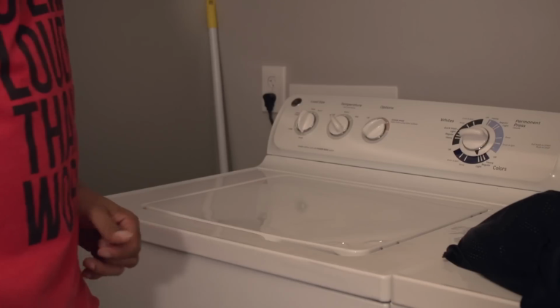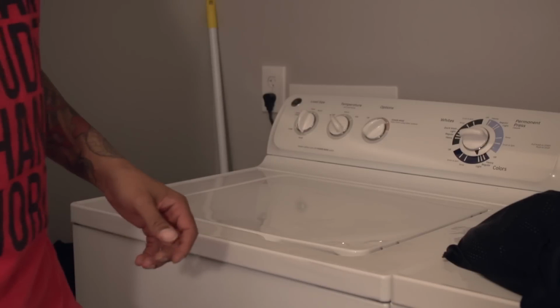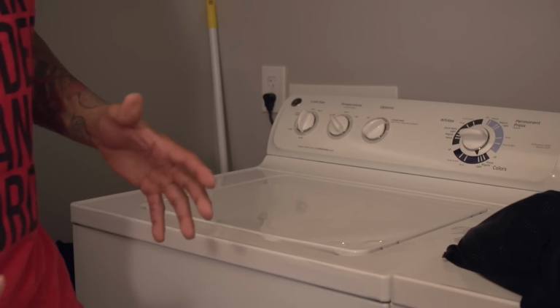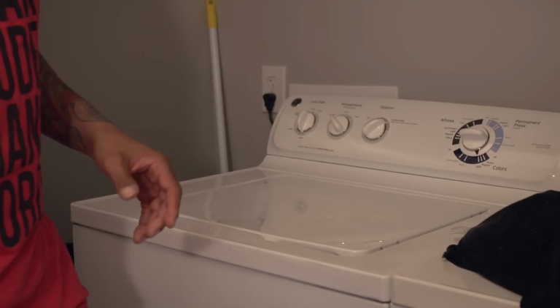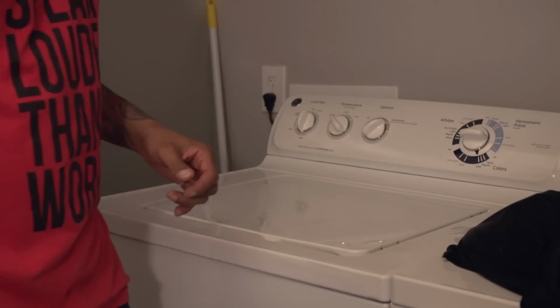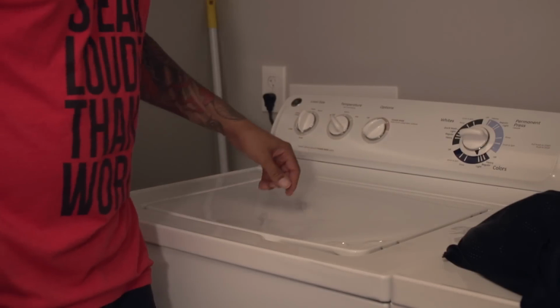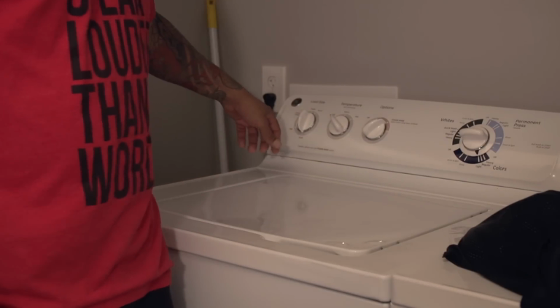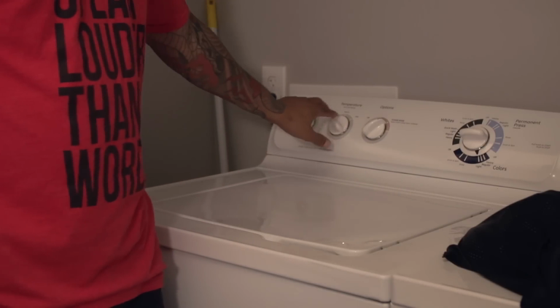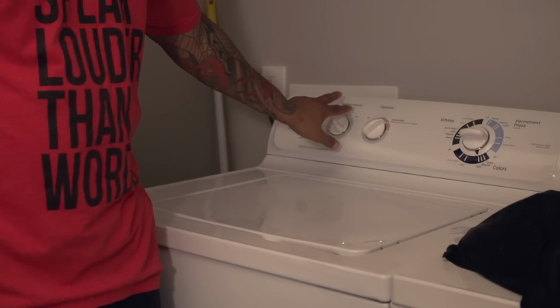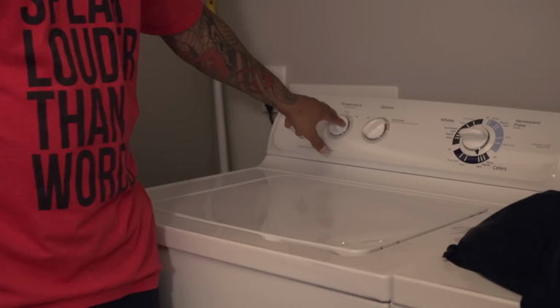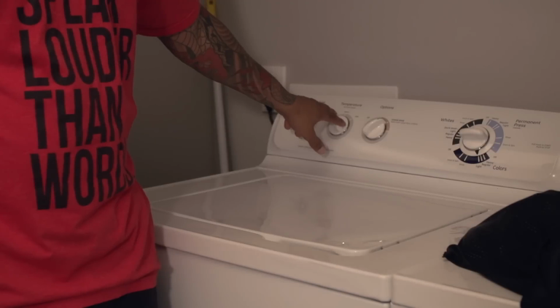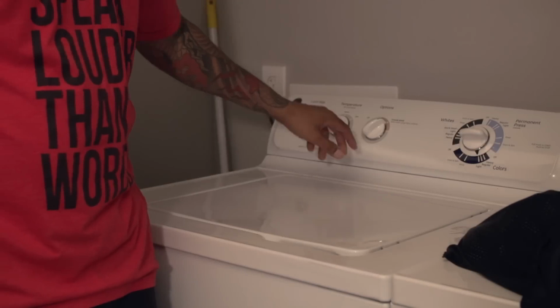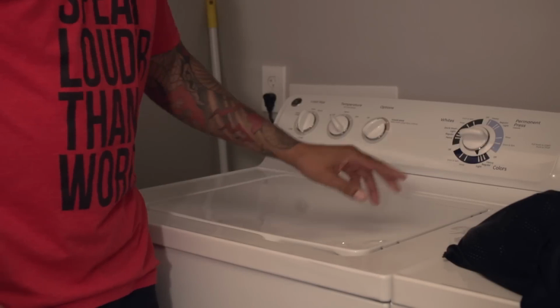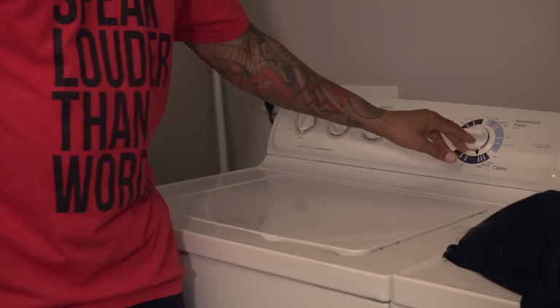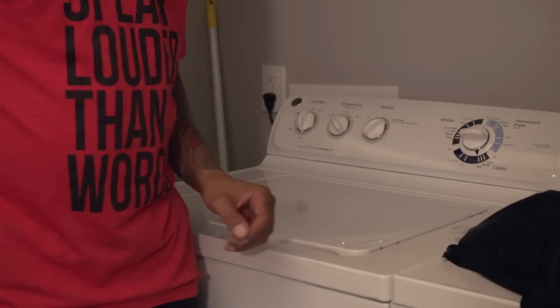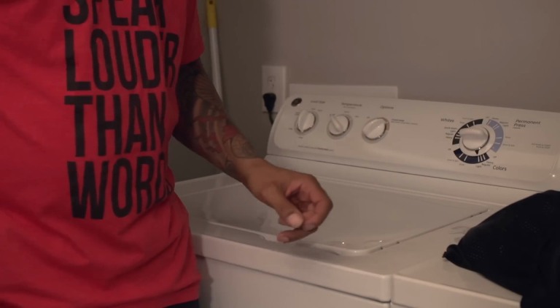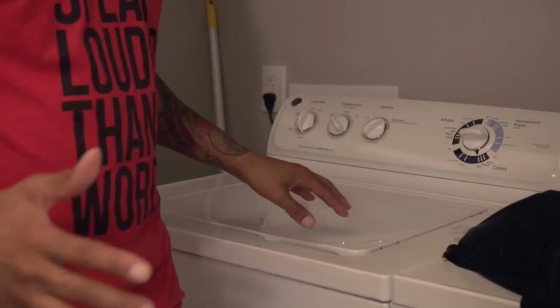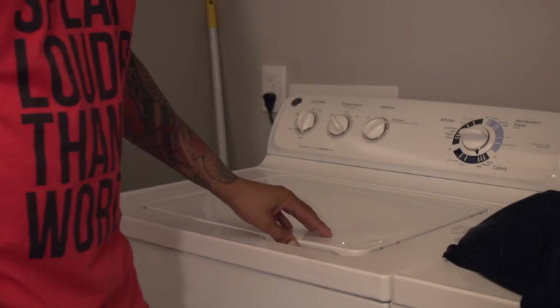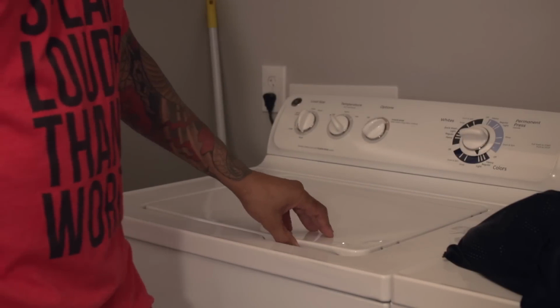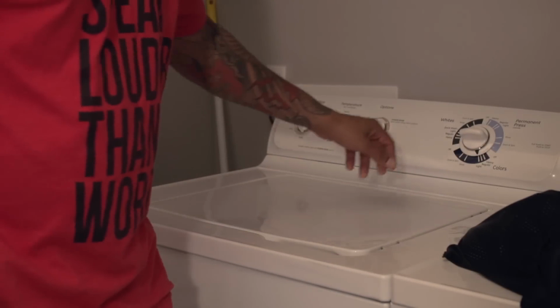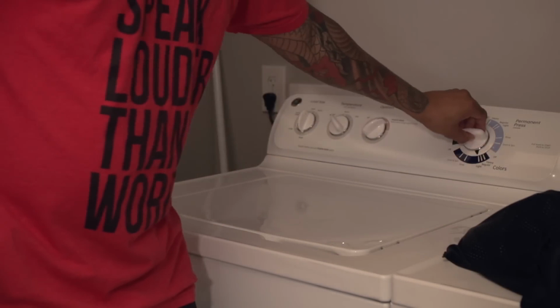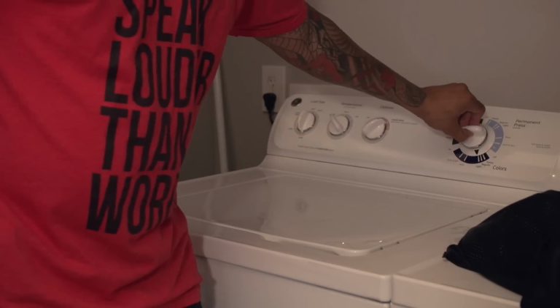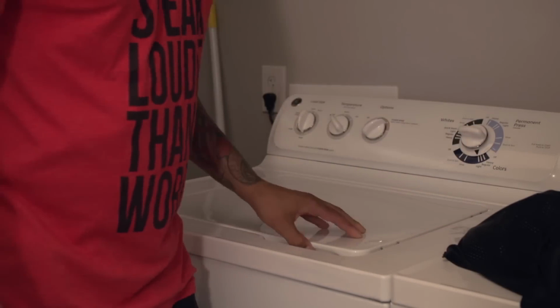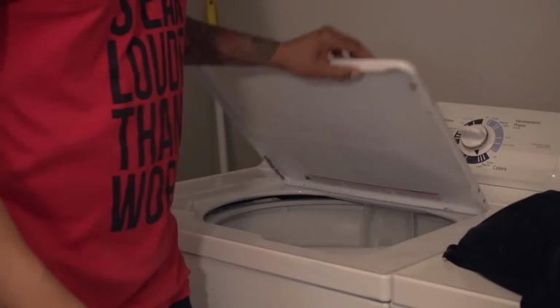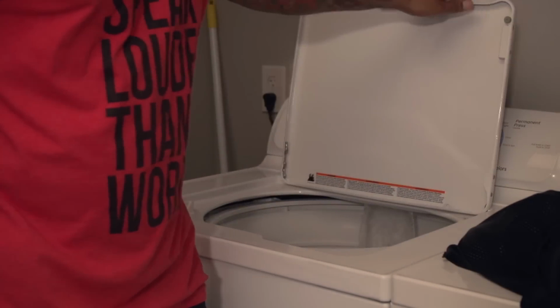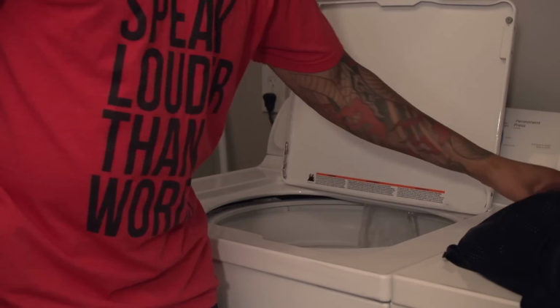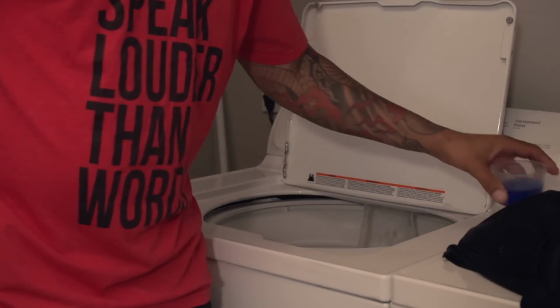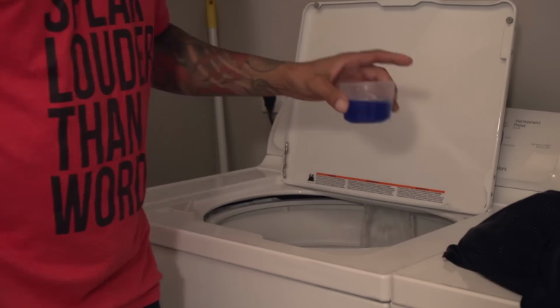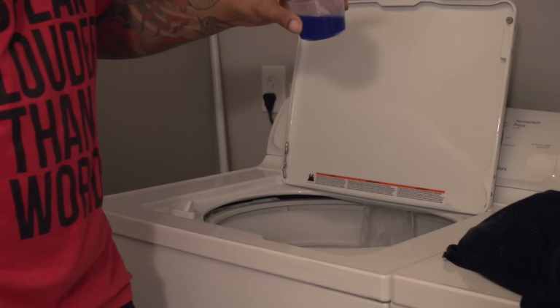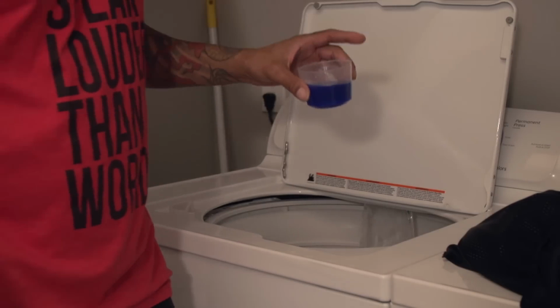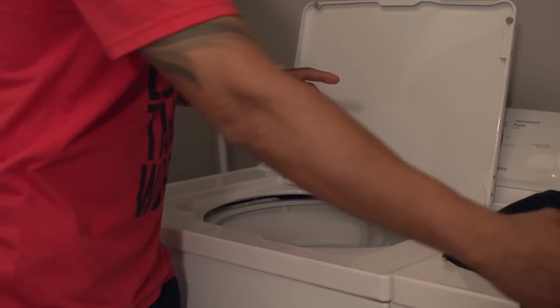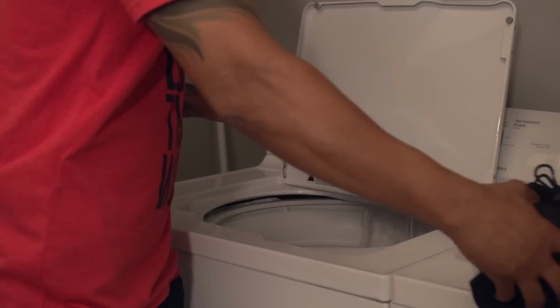Now moving on to the laundry process, you're going to want to always use cold water. Use a delicate, light, or gentle cycle and just a small amount of liquid laundry detergent.